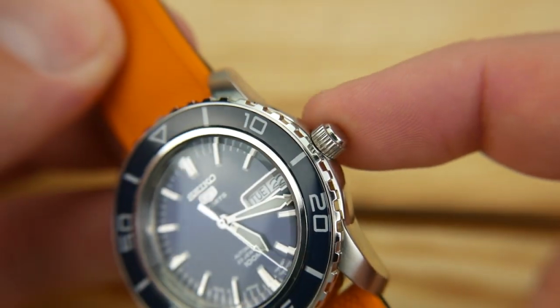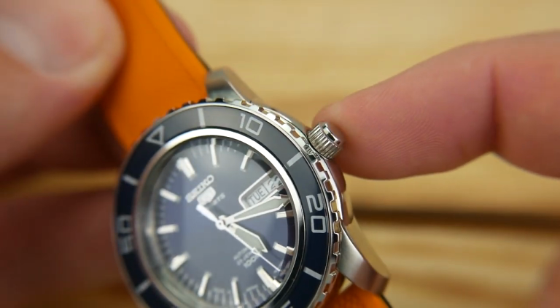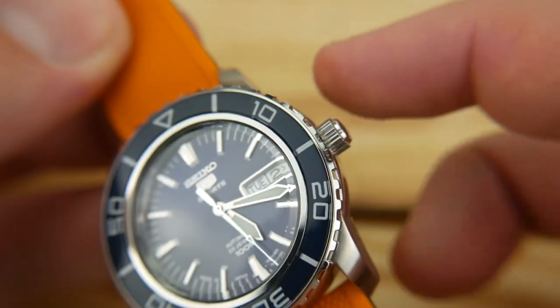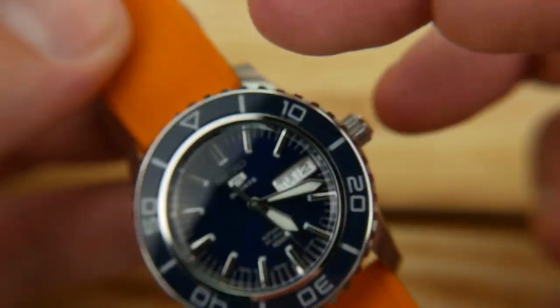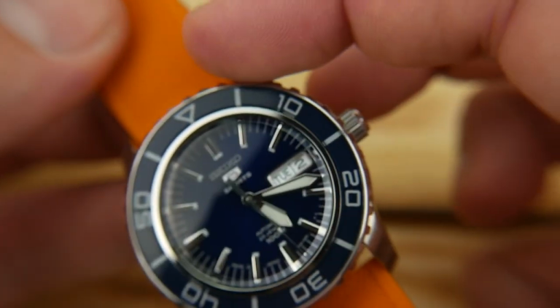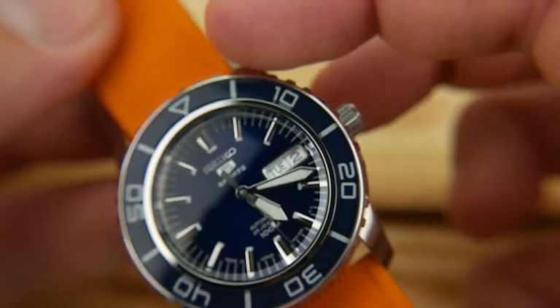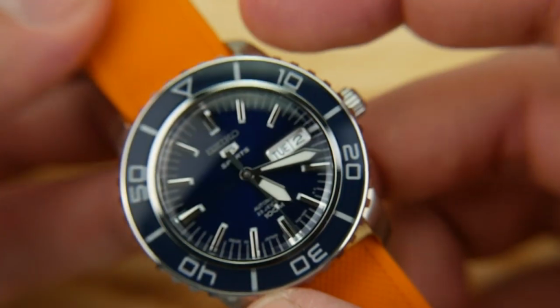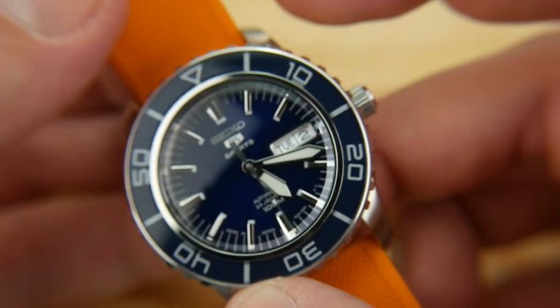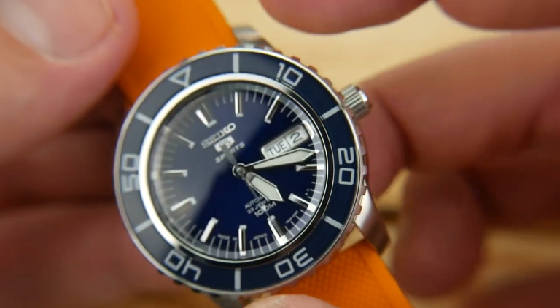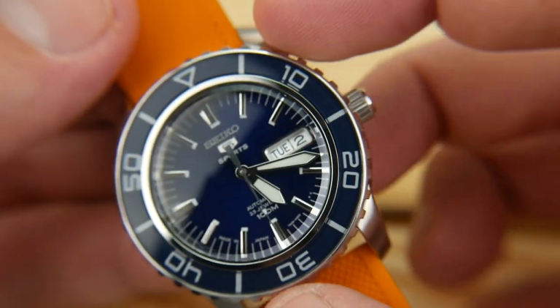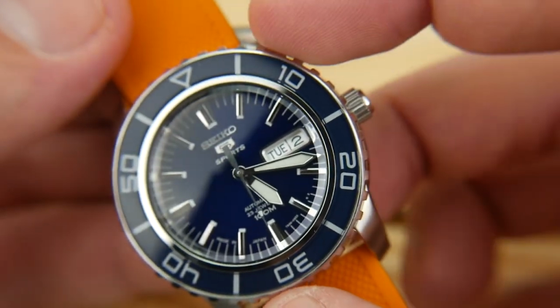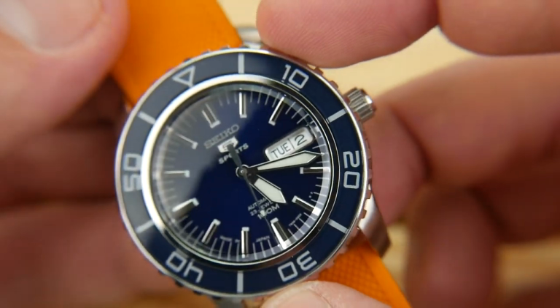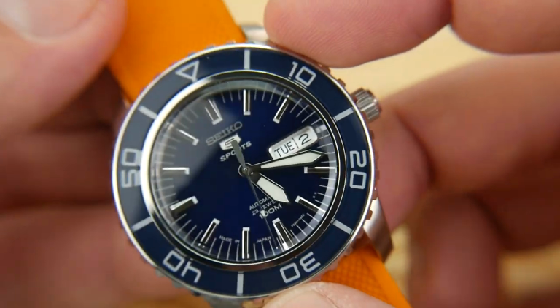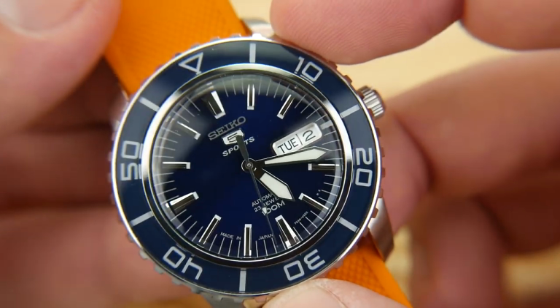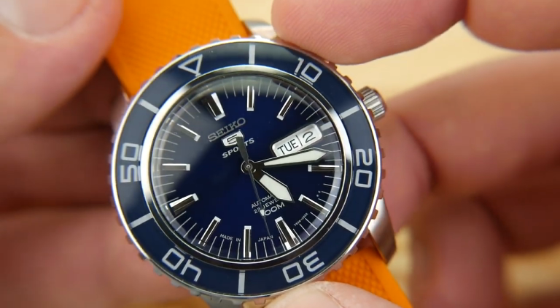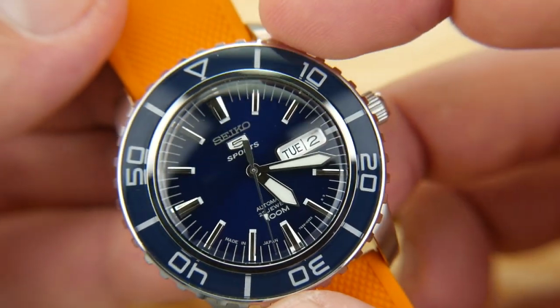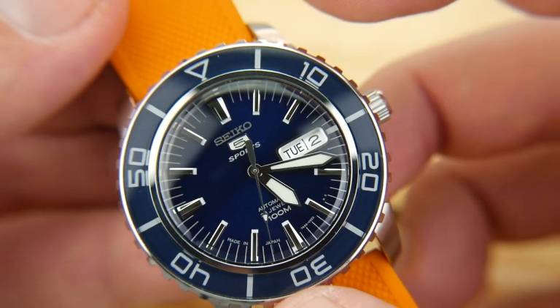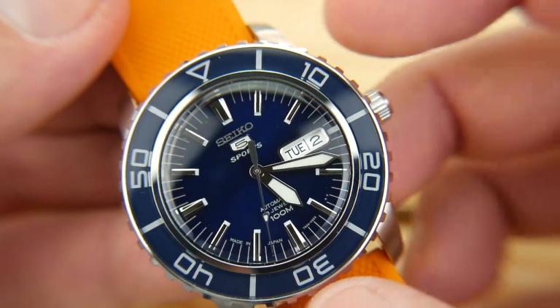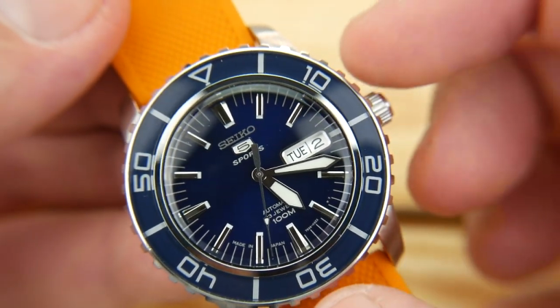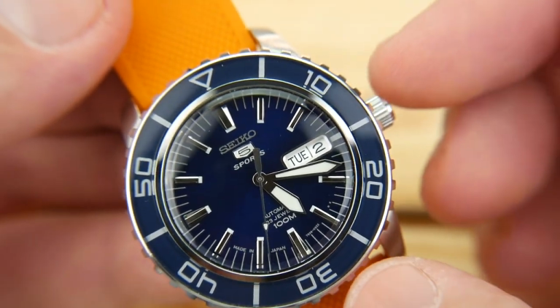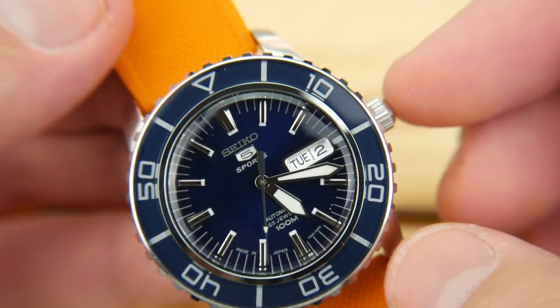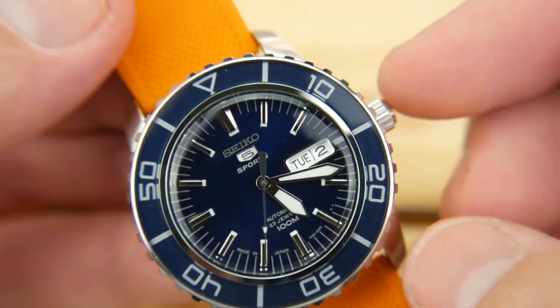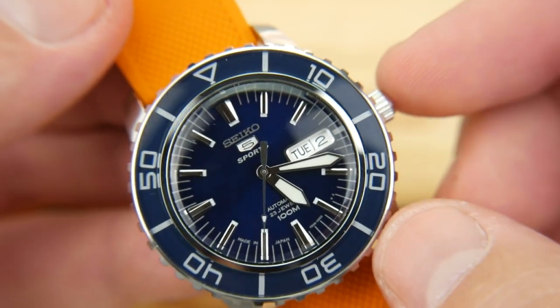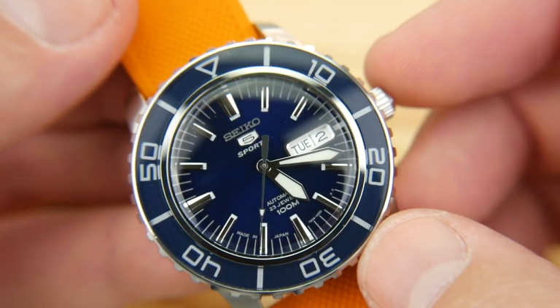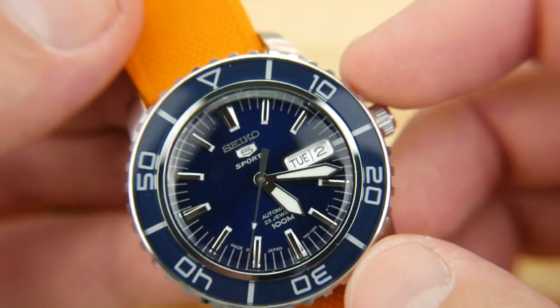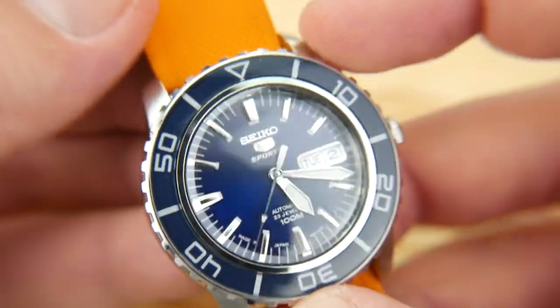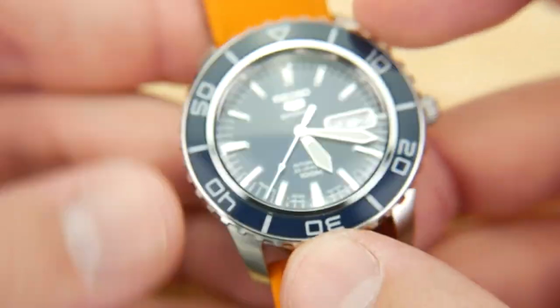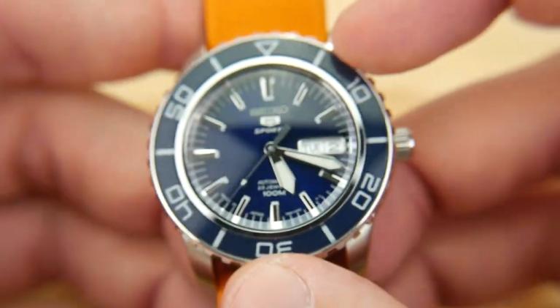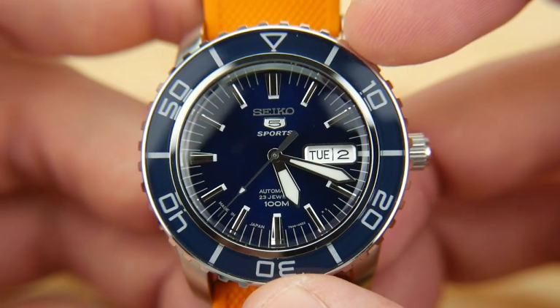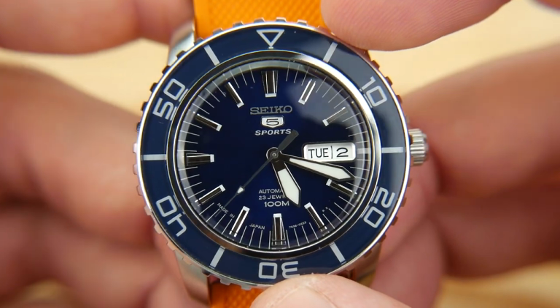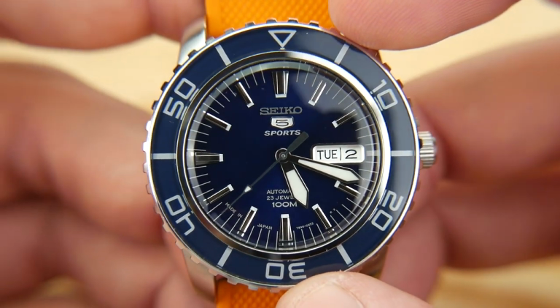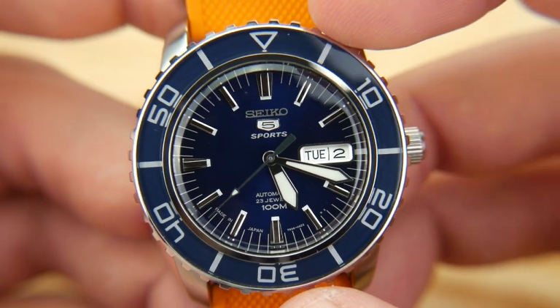This is a dive-style watch, not an actual dive watch. If you're looking for Seiko dive watches, that's going to be in their Prospex lineup.